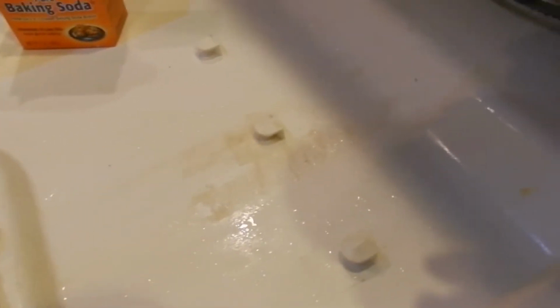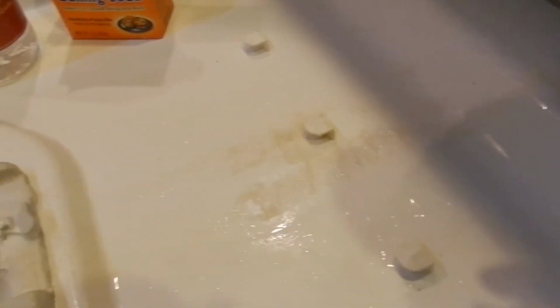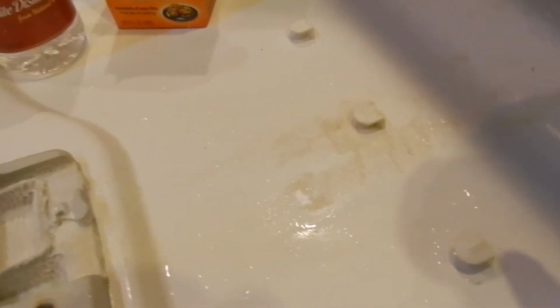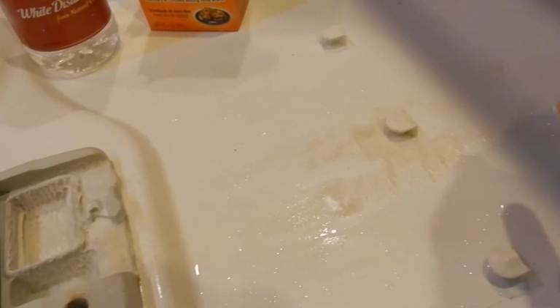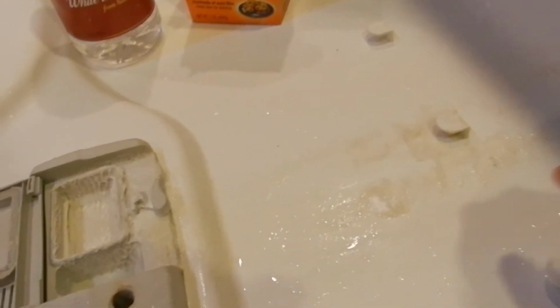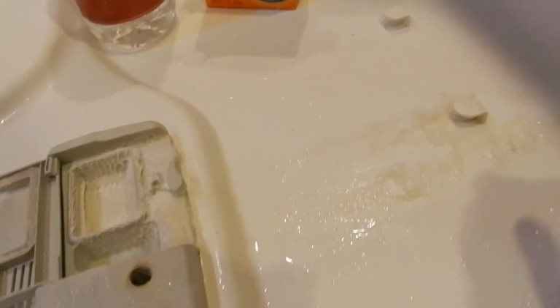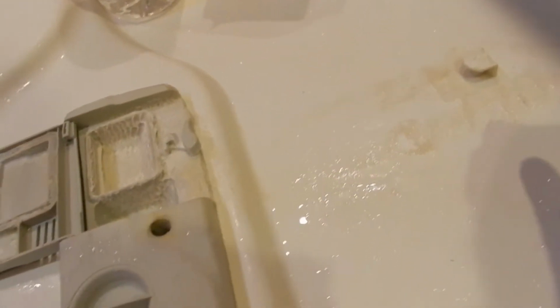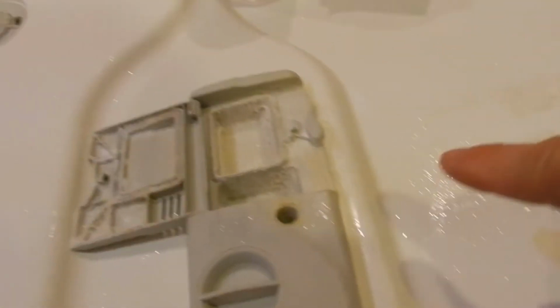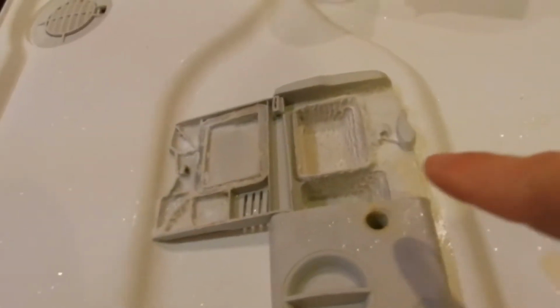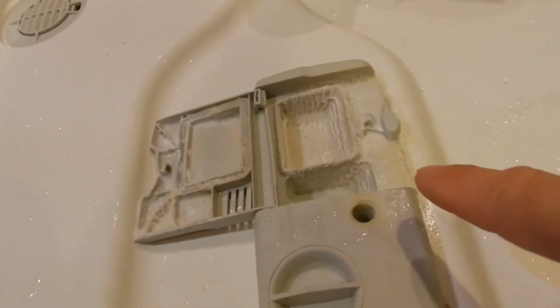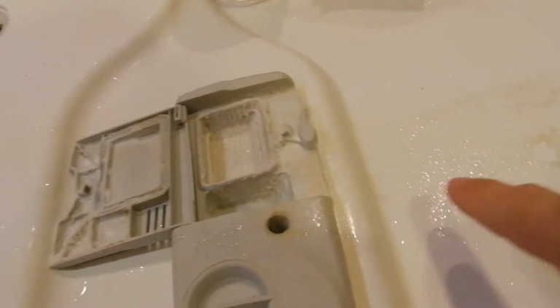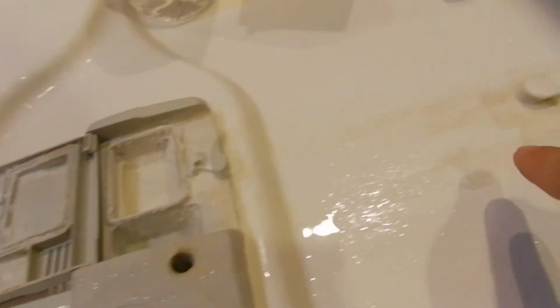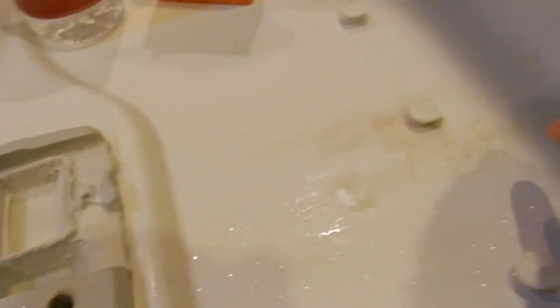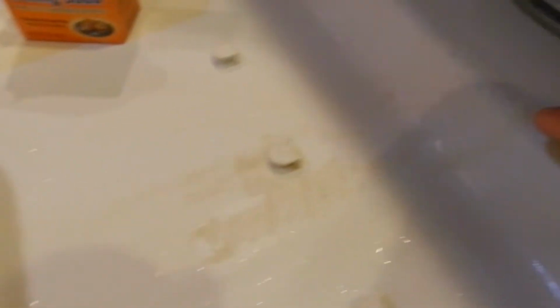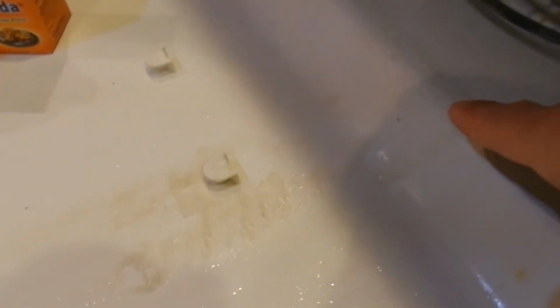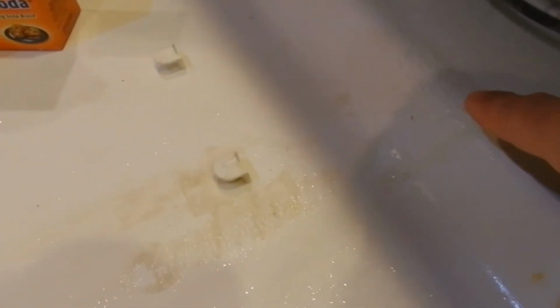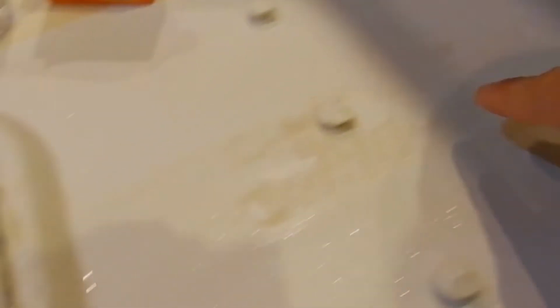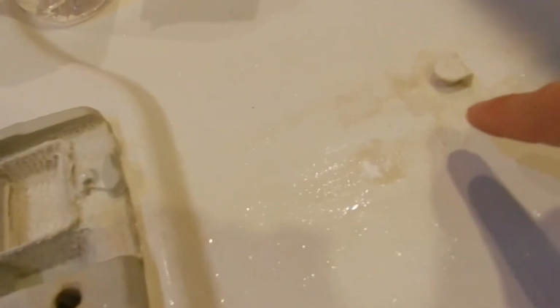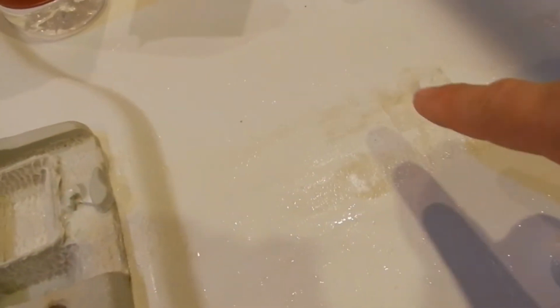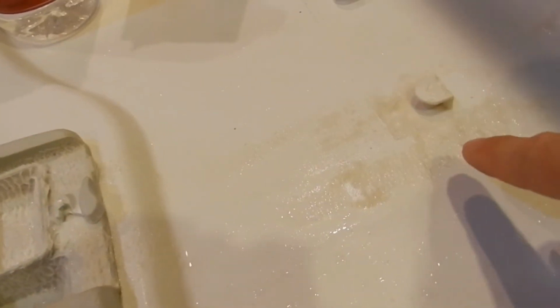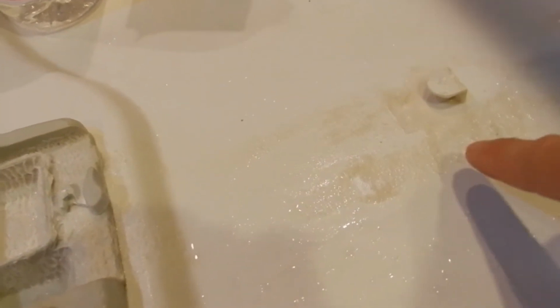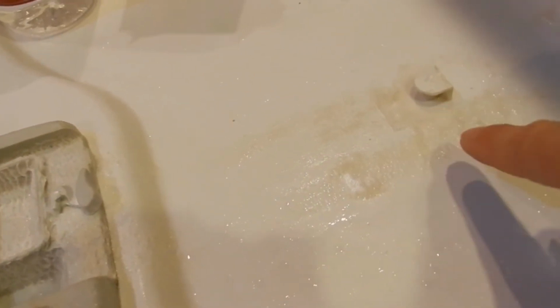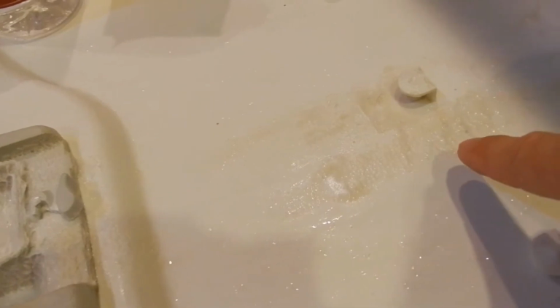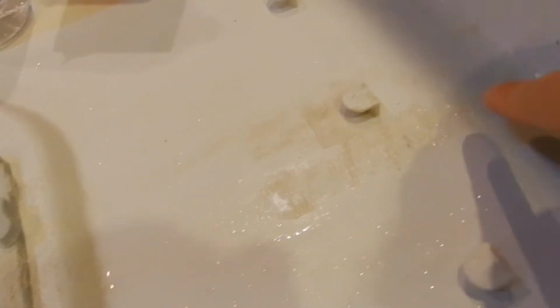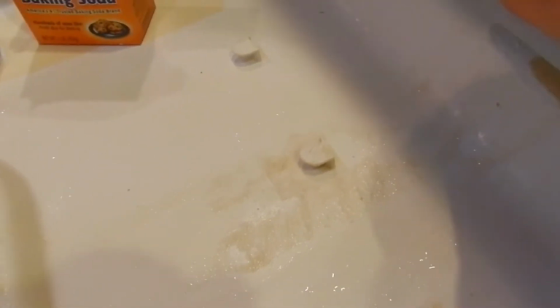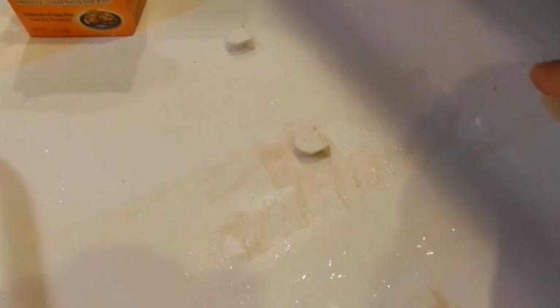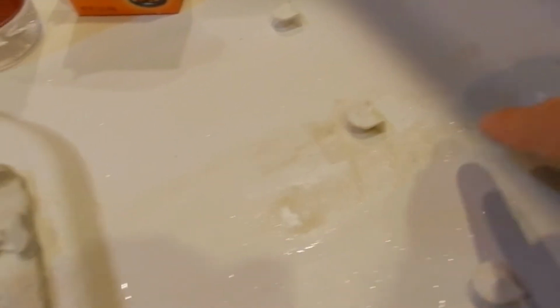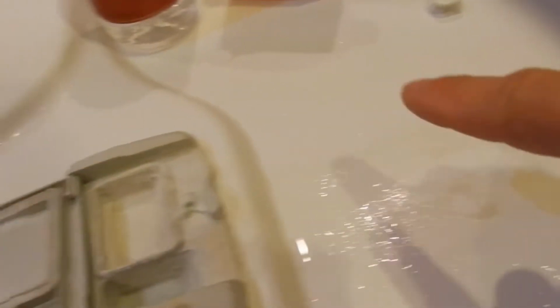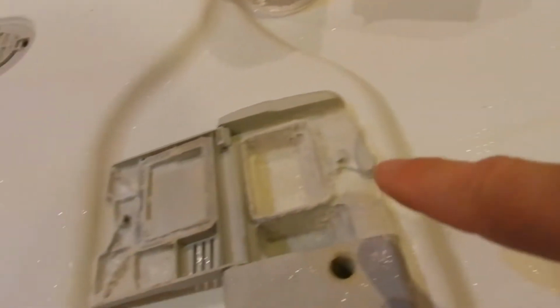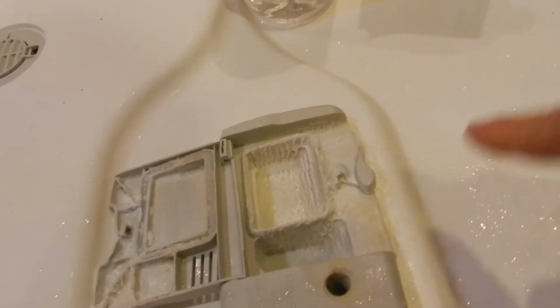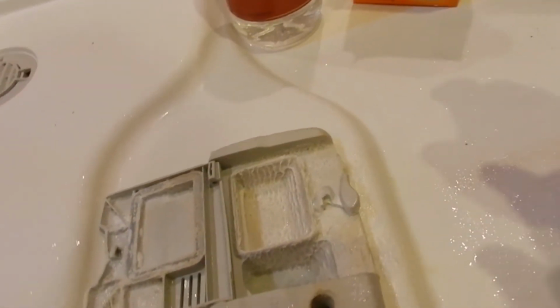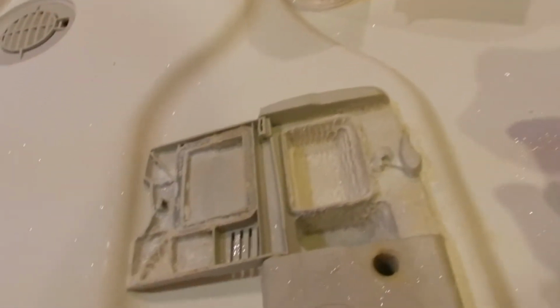Hey everybody, I'm in a dishwasher door — that's what this is. This is the heavy soap scum, it's all the way down here. I've done everything from trying to chip this with a knife, CLR, scrubbing, and nothing seems to work.